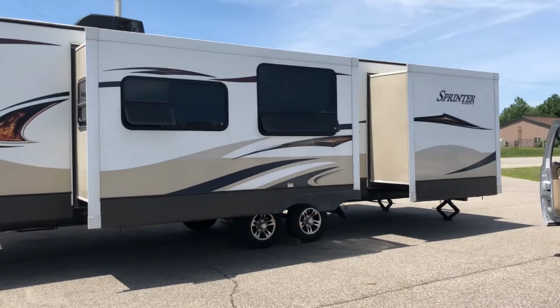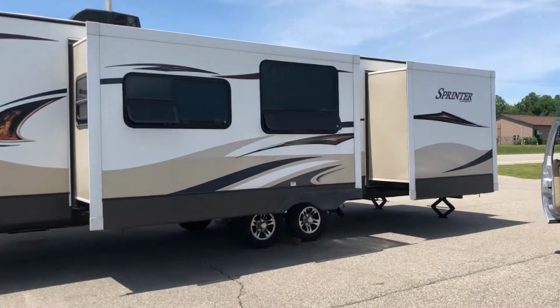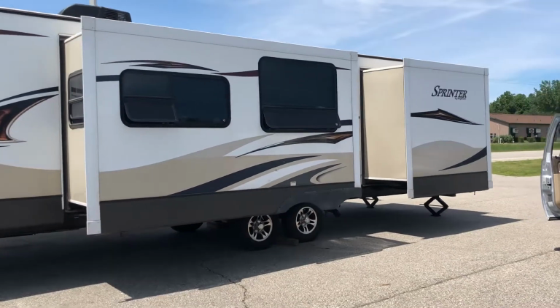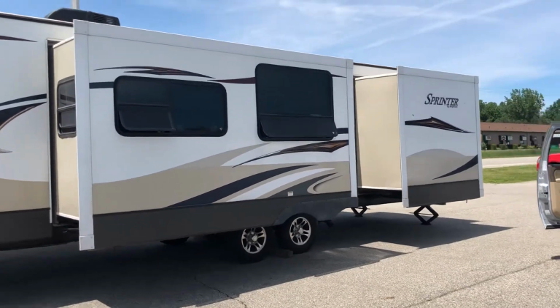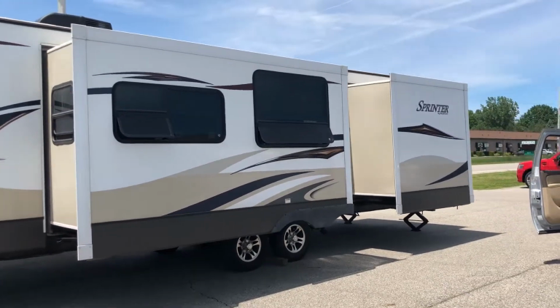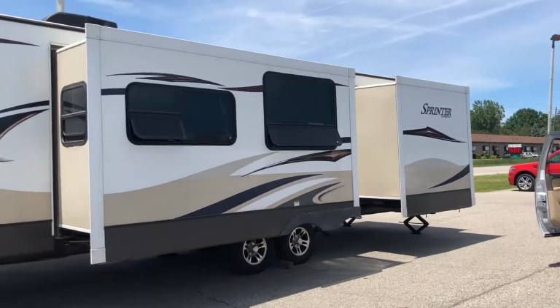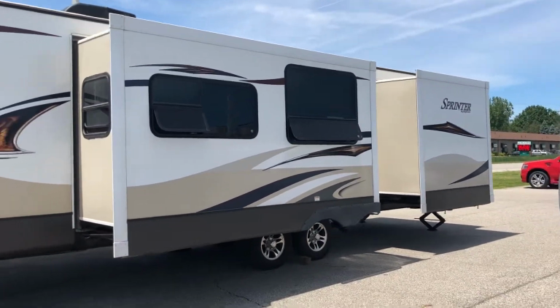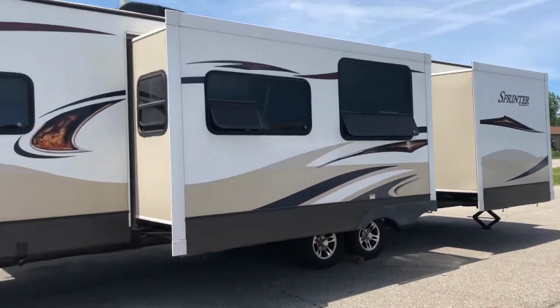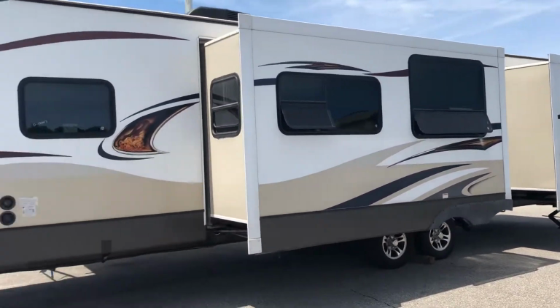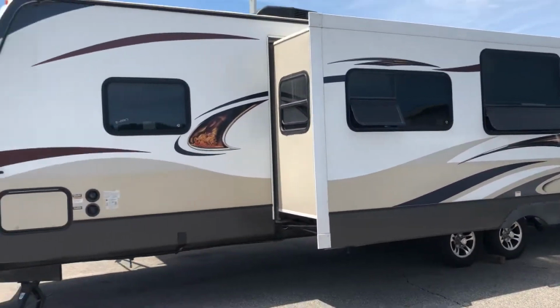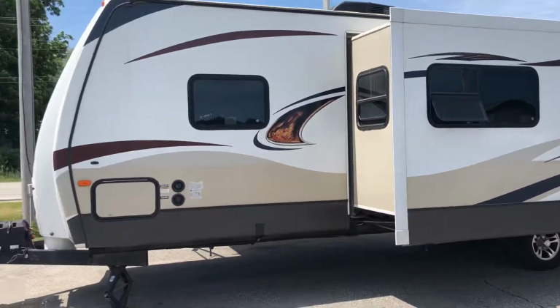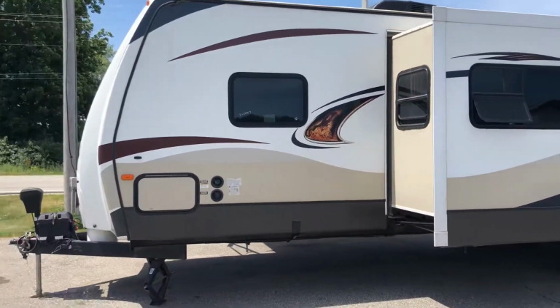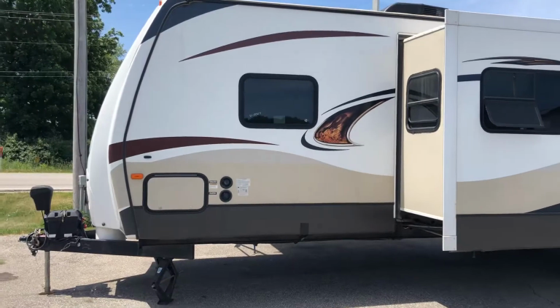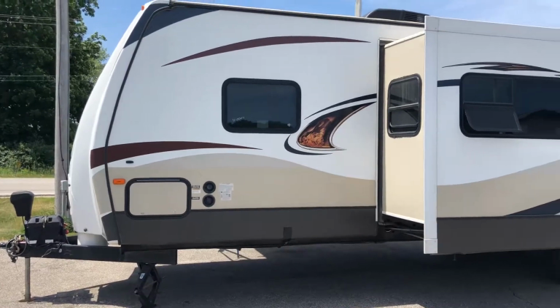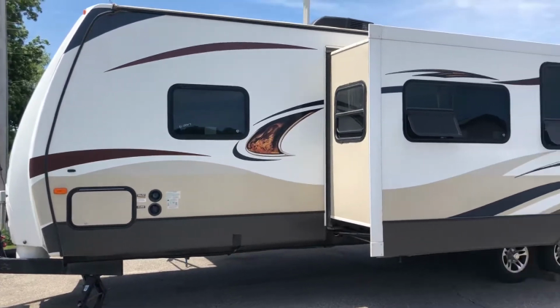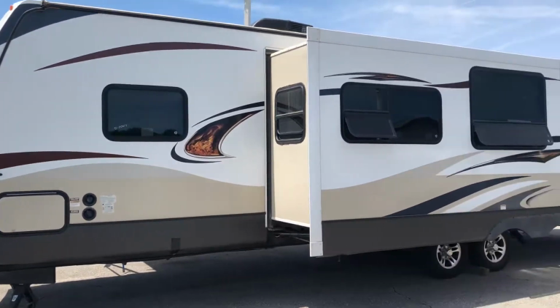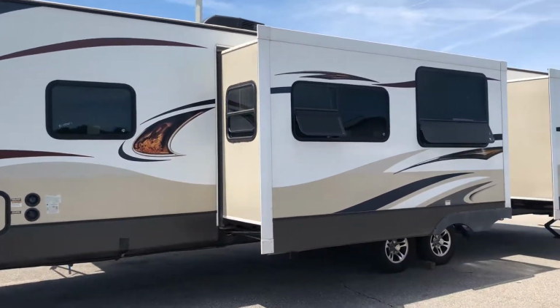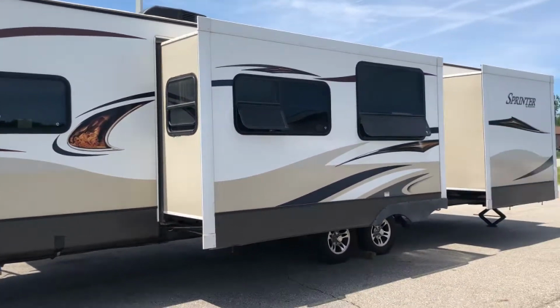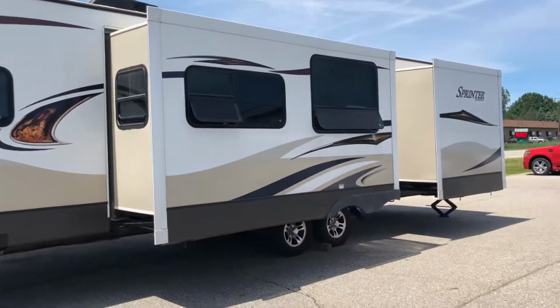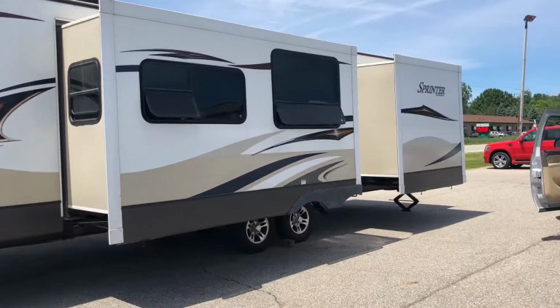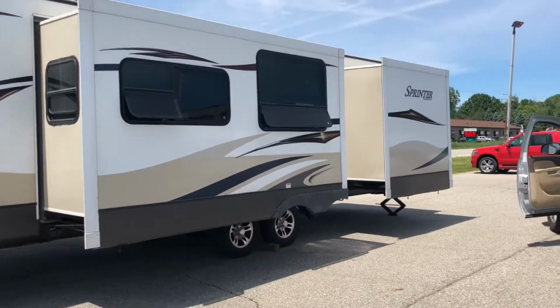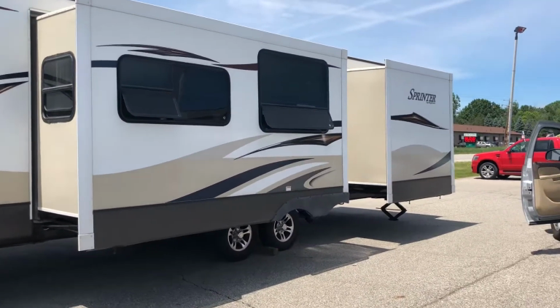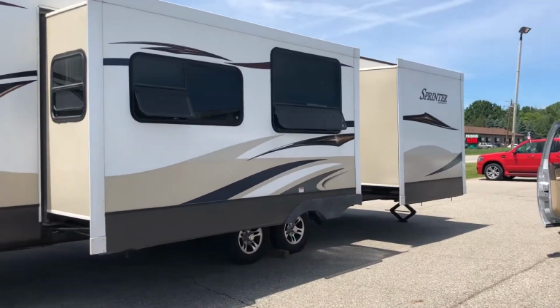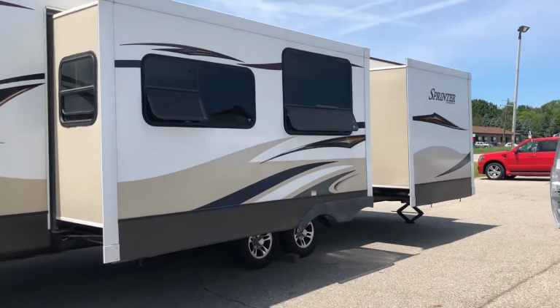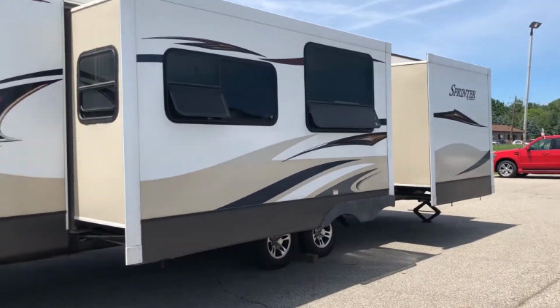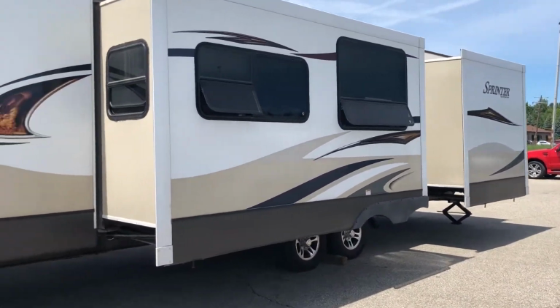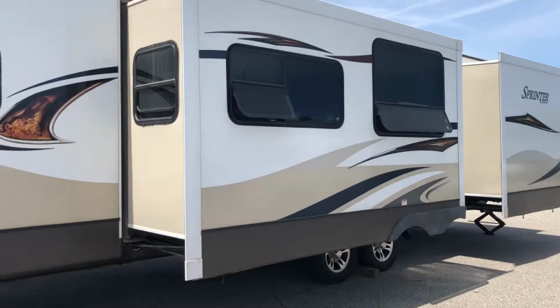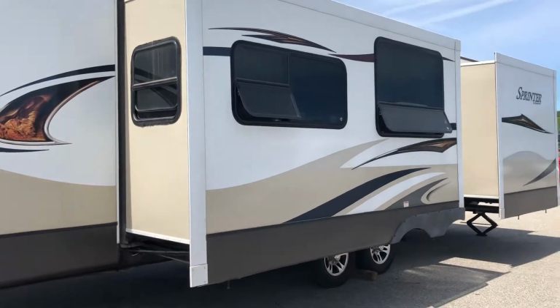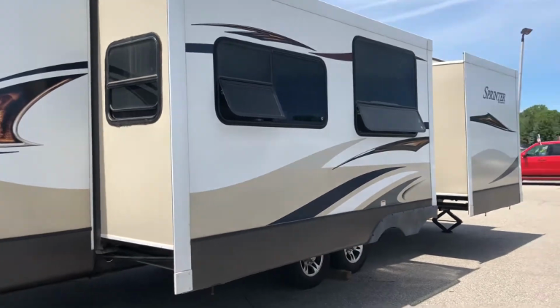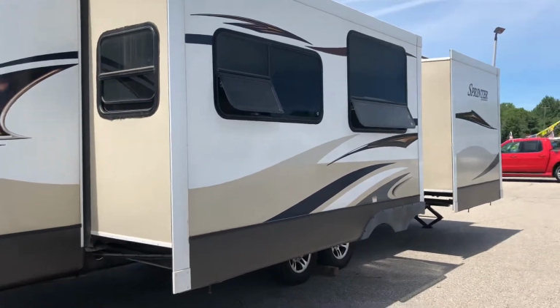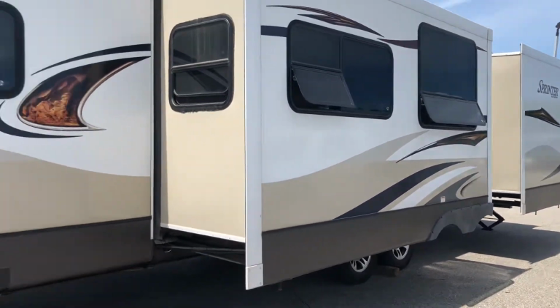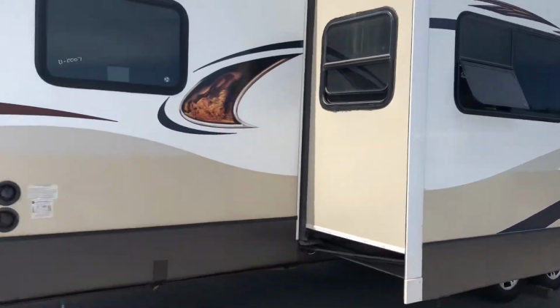Hello Facebook, Kevin Wholesale Auto Midland, two miles north of the Midland Mall, 989-837-2886. This is a Keystone Sprinter BIK model.